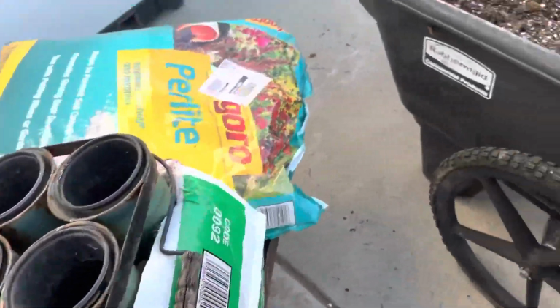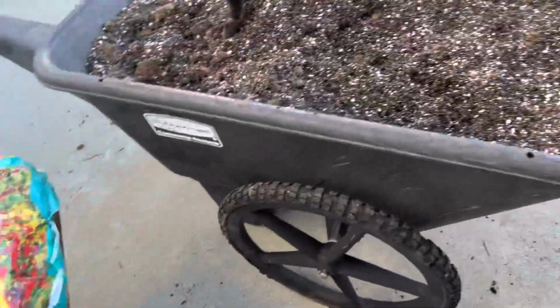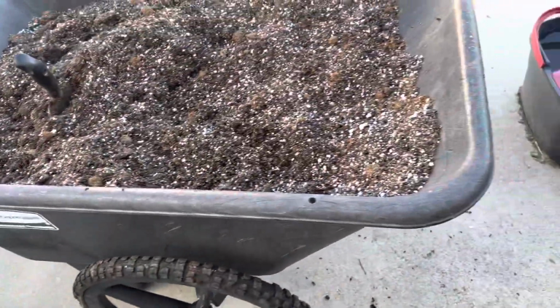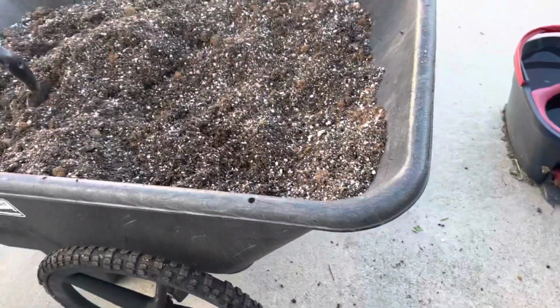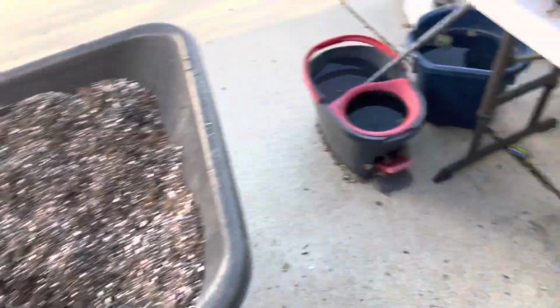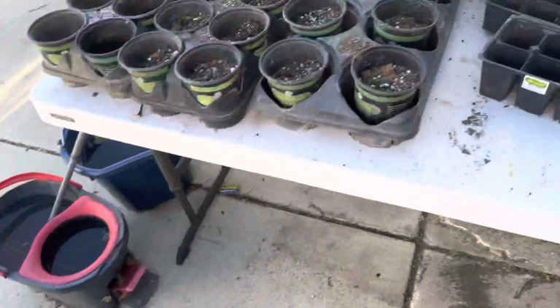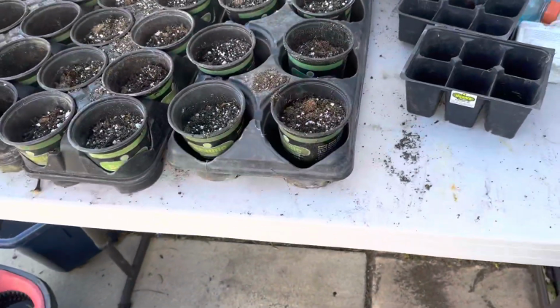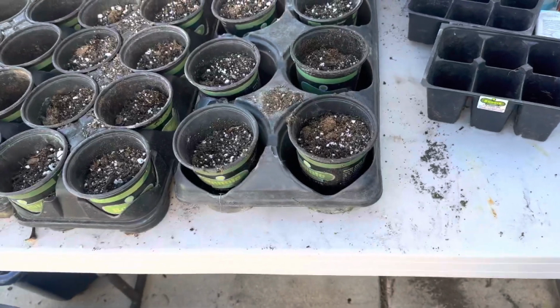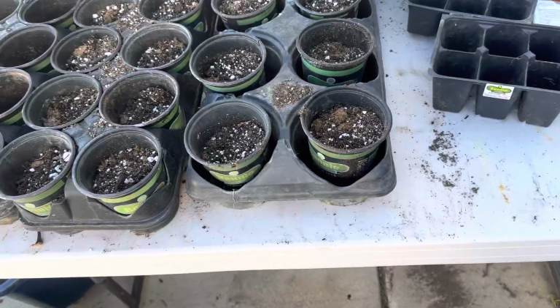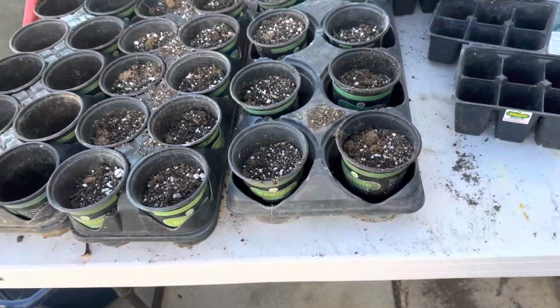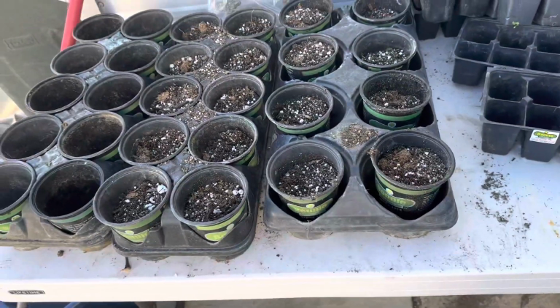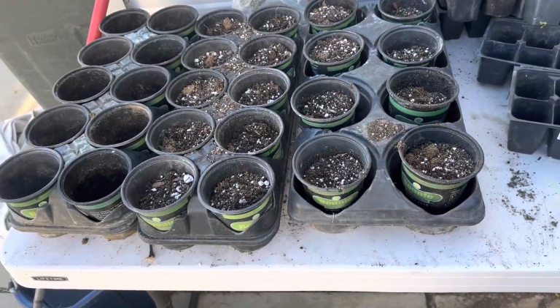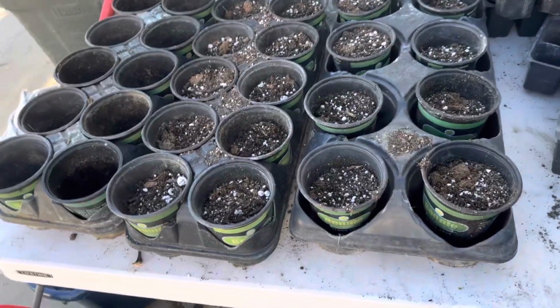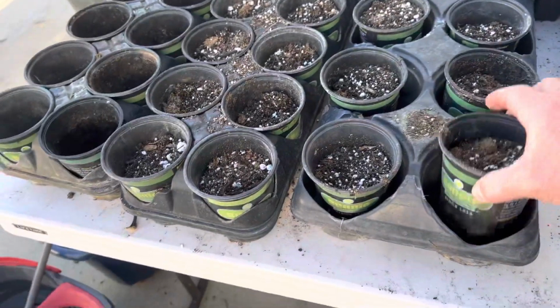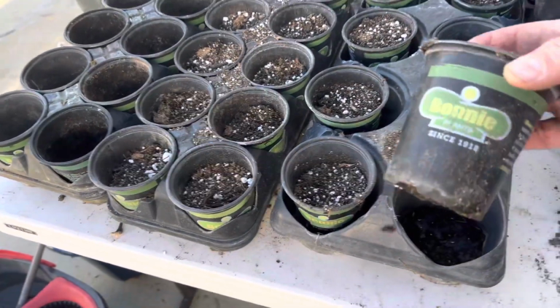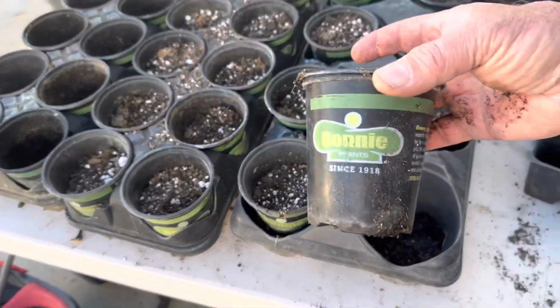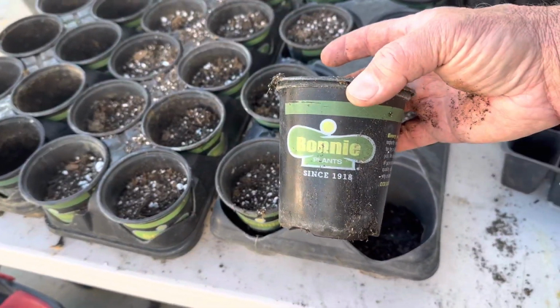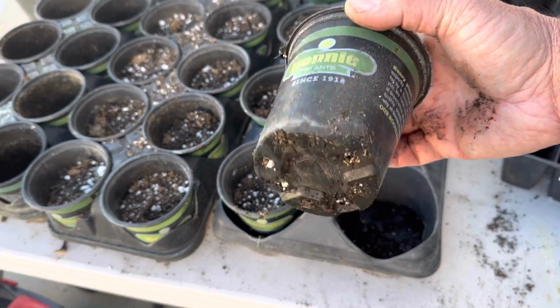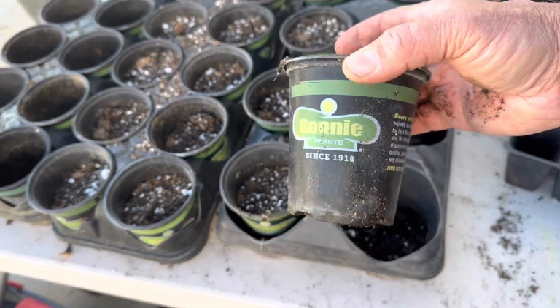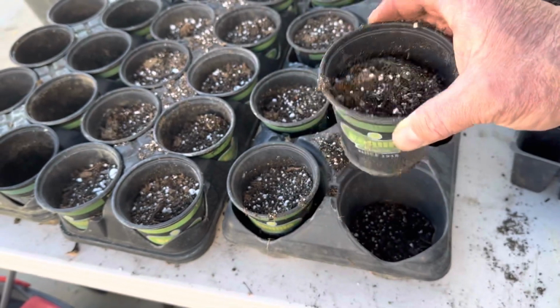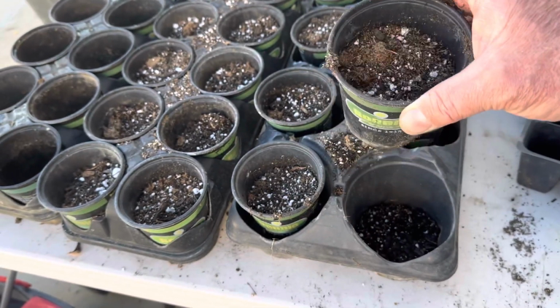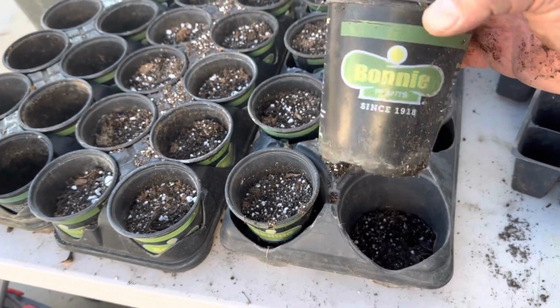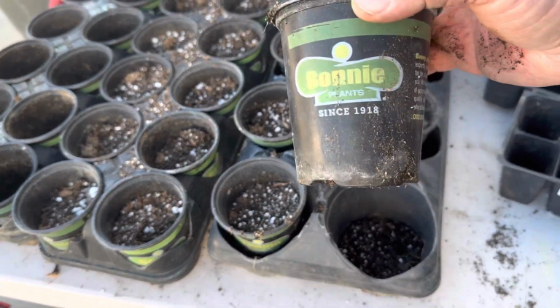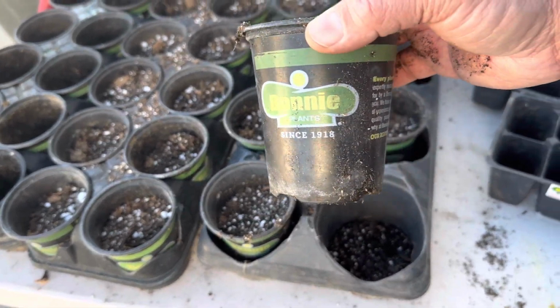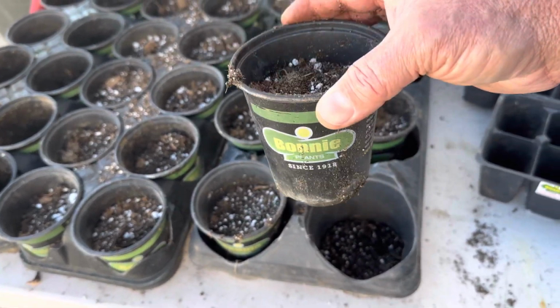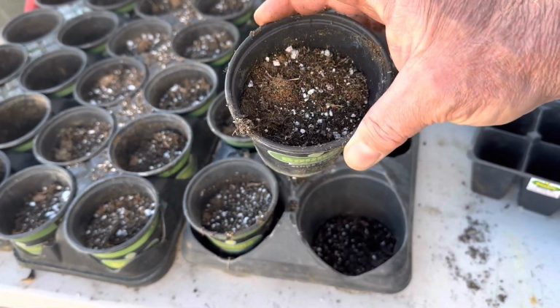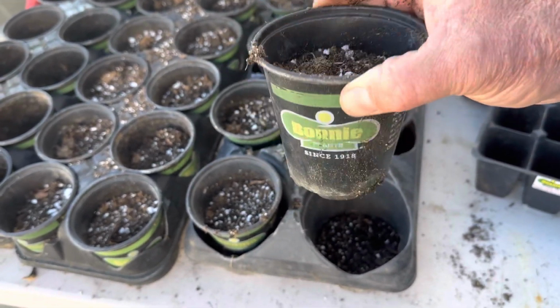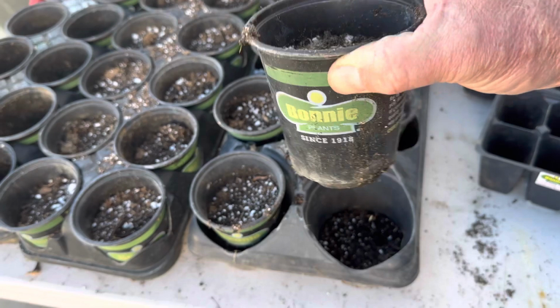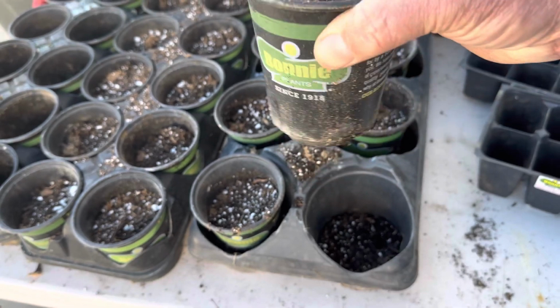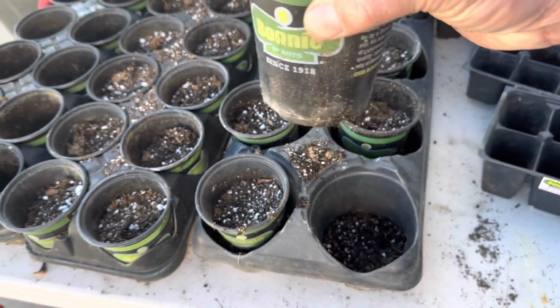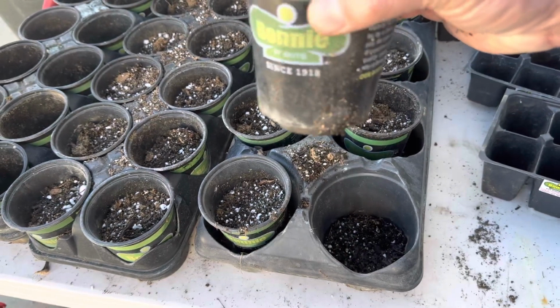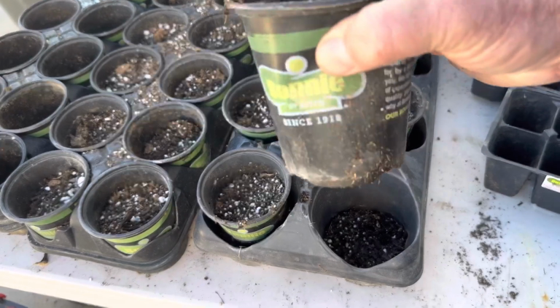So here's what I'm doing right now. I'm taking my containers, and you guys will find this over time — as you go to the store and you buy something, make sure you're getting it in the dark containers like this. They're going to last a lot longer than the light containers, and they're just more flexible. They're just not going to break down on you.